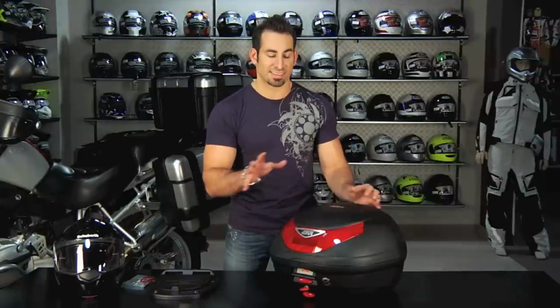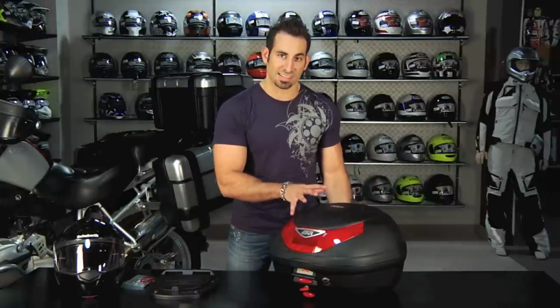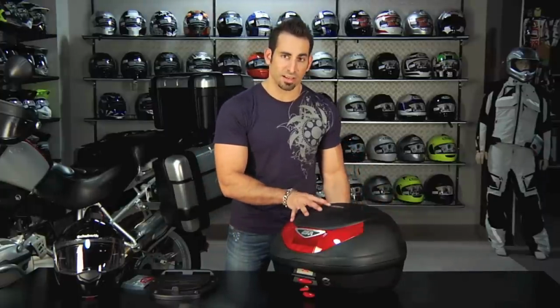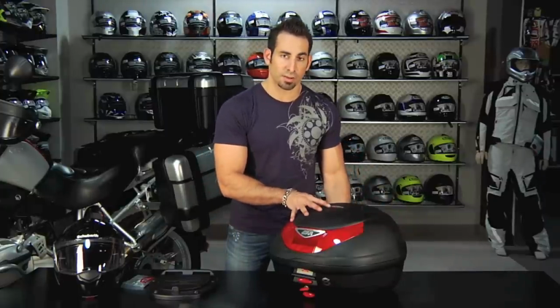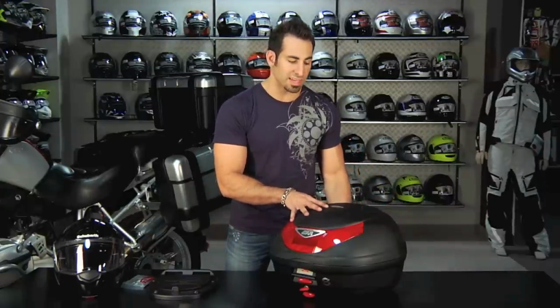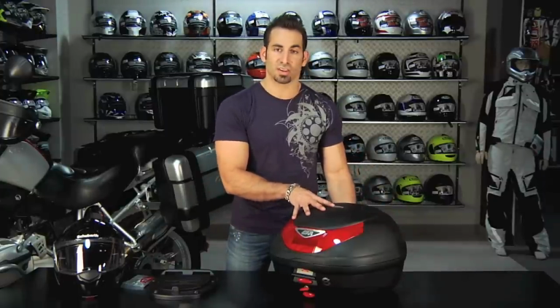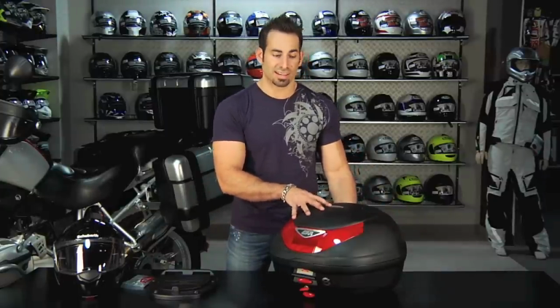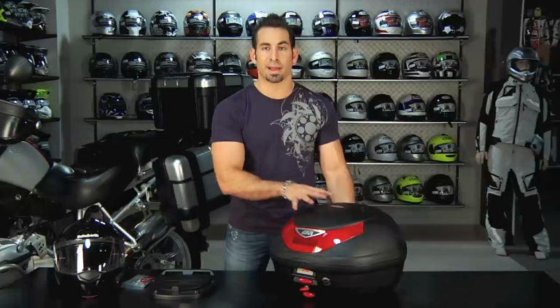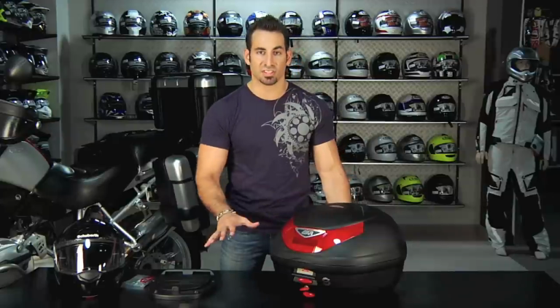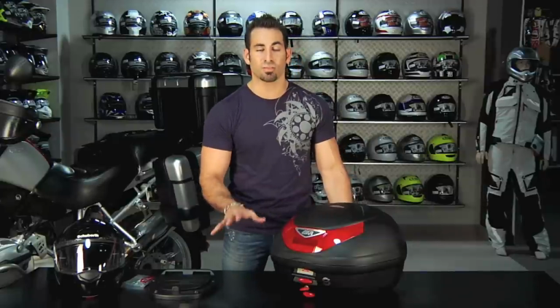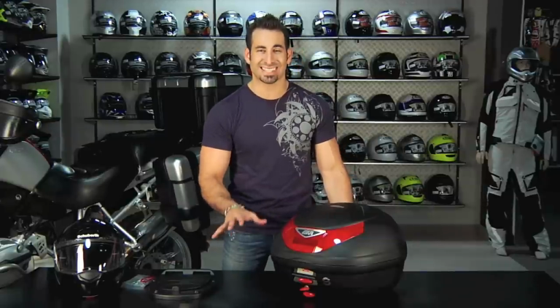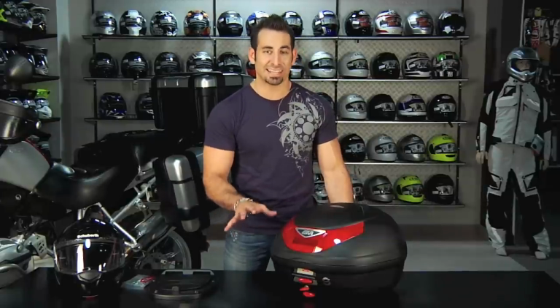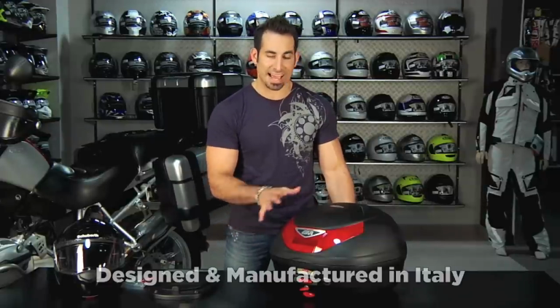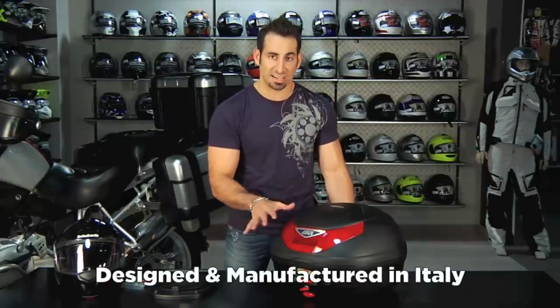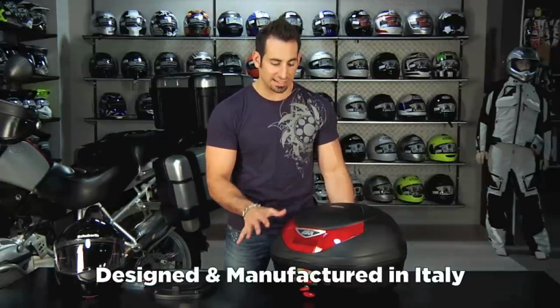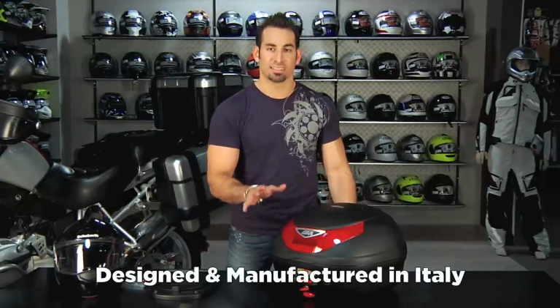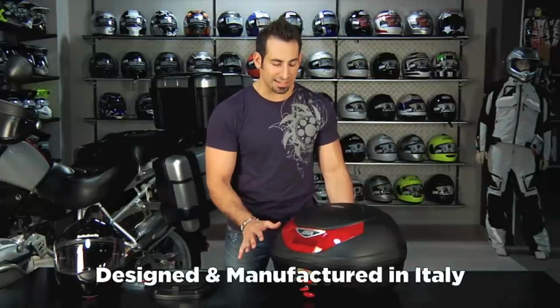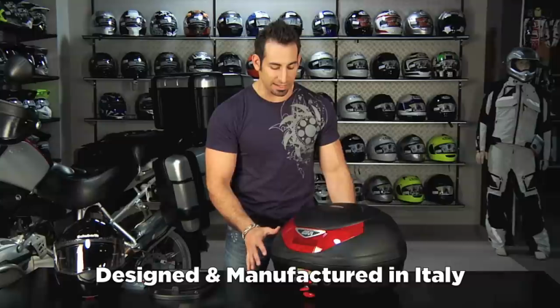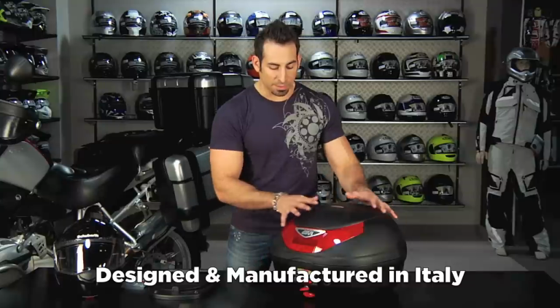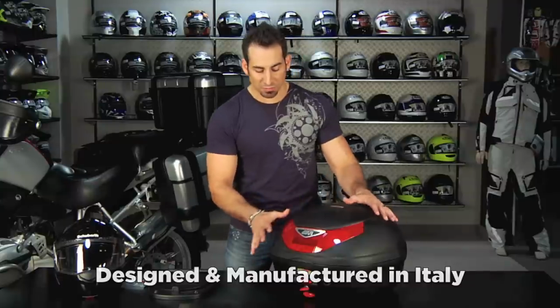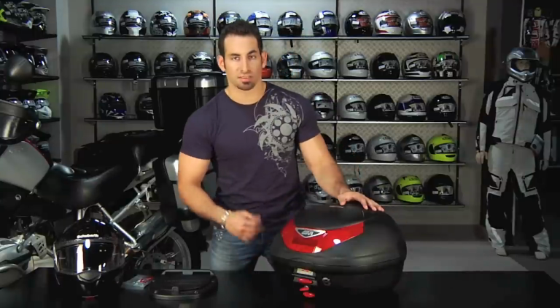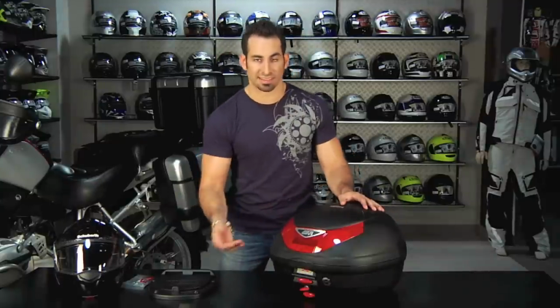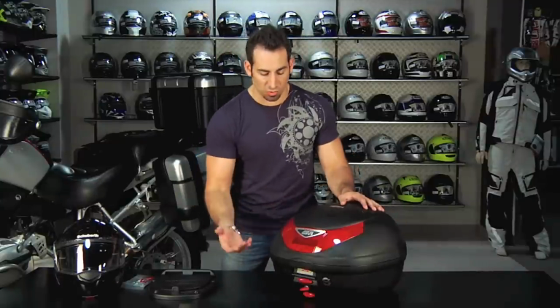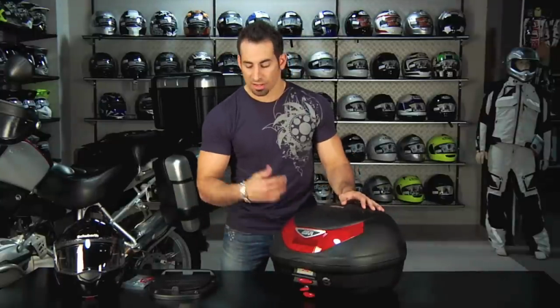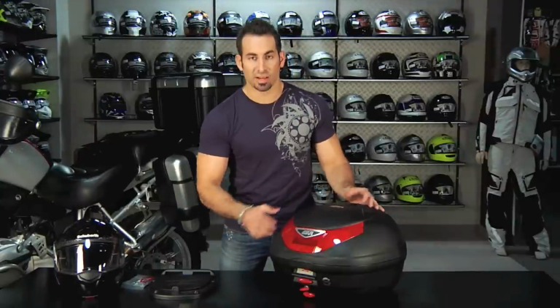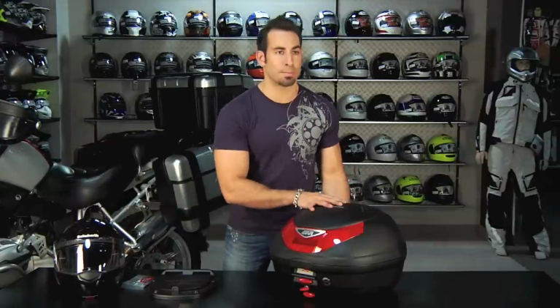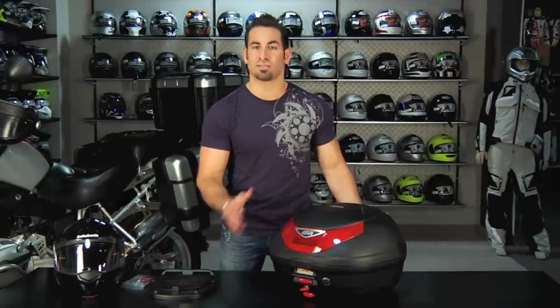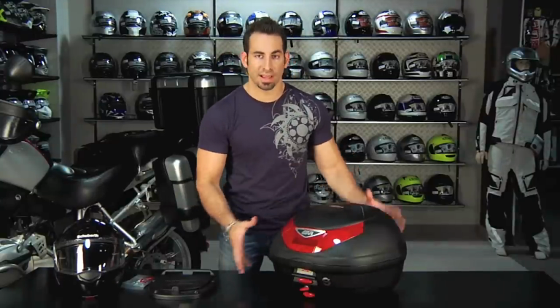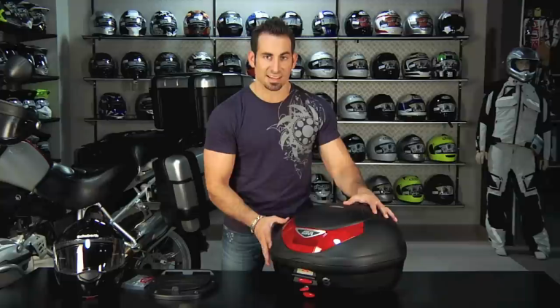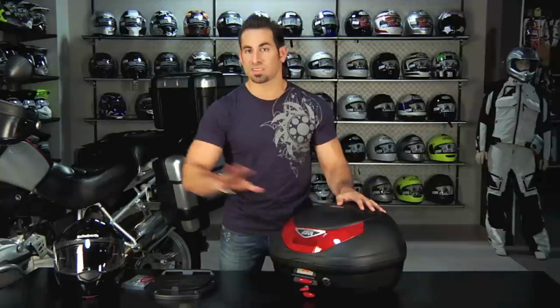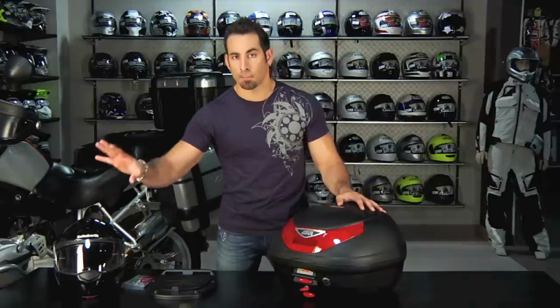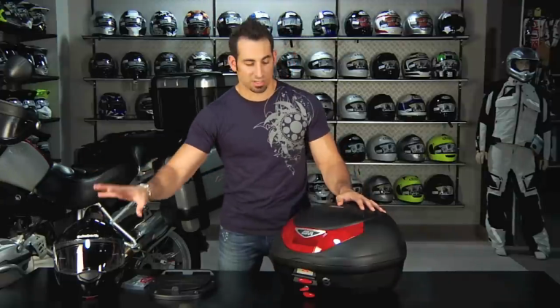This is standard luggage from GV. It's very high end, all manufactured by robots in Italy — actually done in Italy, designed in Italy — but it's built for that scooter rider. It's lightweight; it's not meant to take 40 pounds. That would be something like MonoKey.